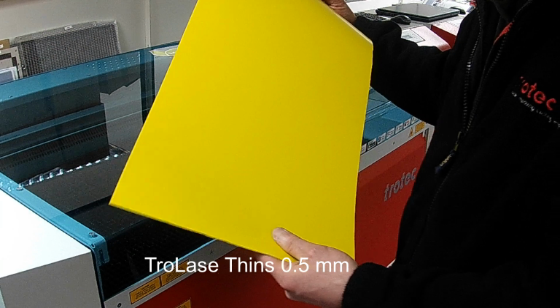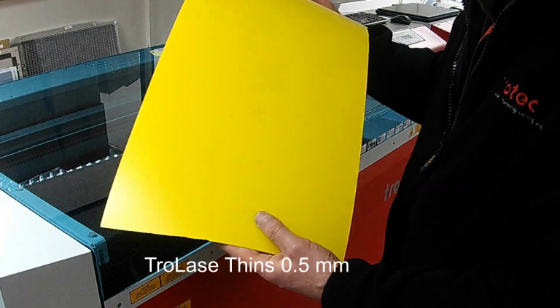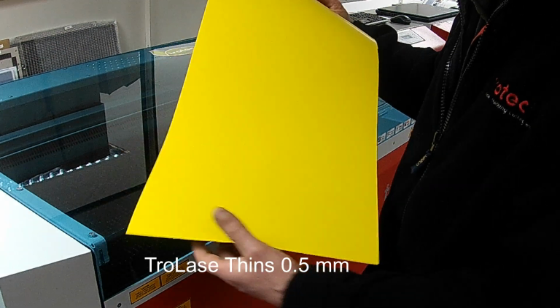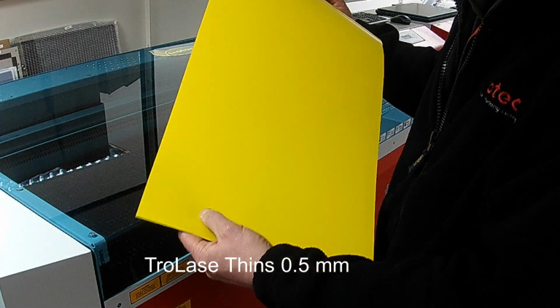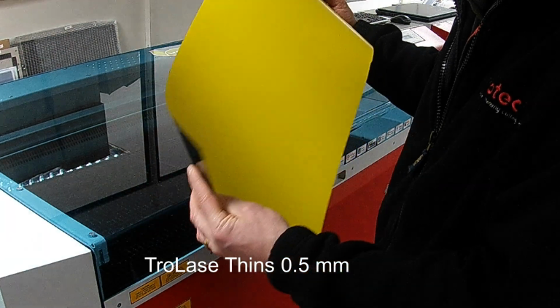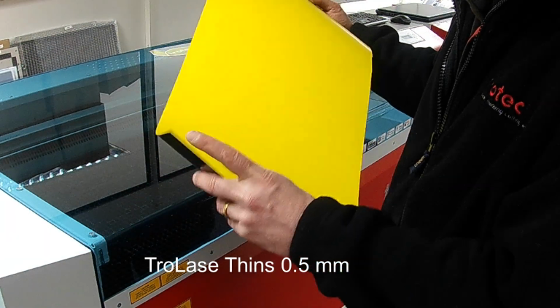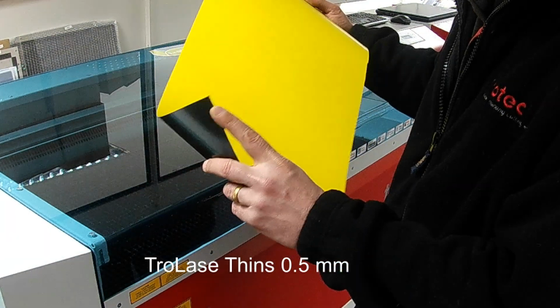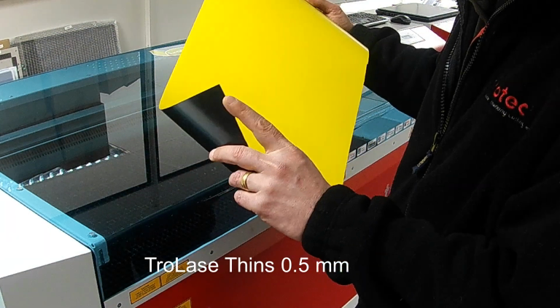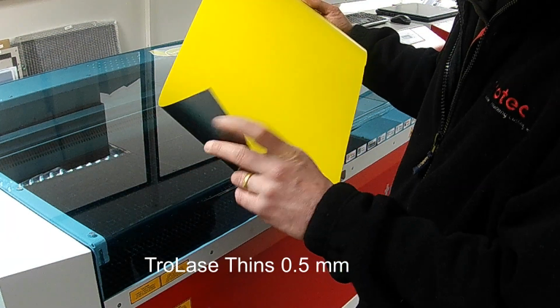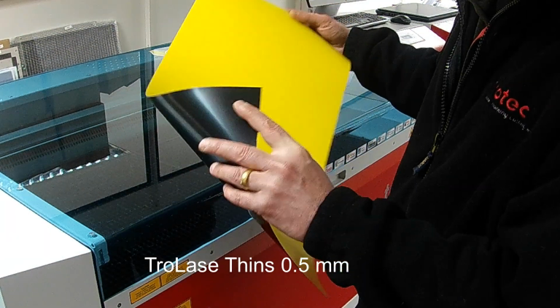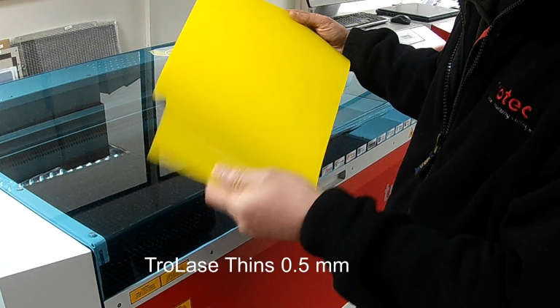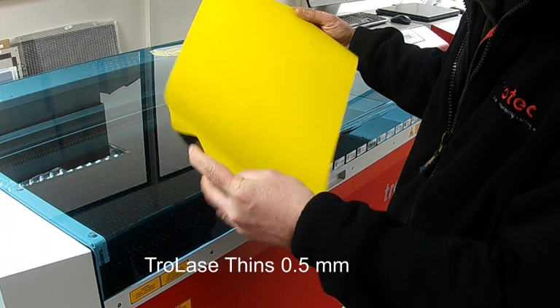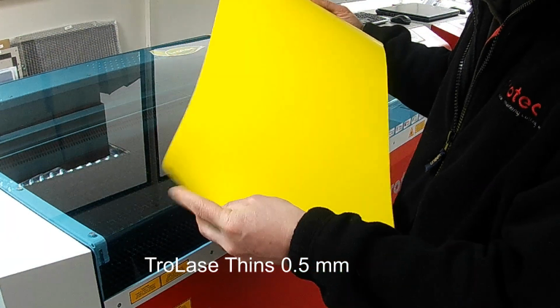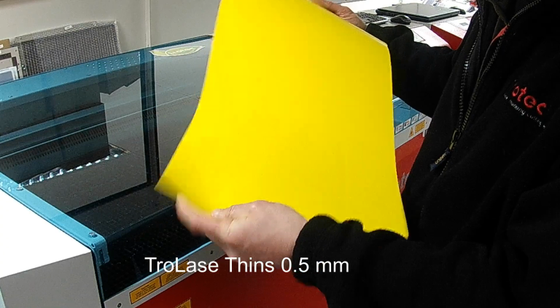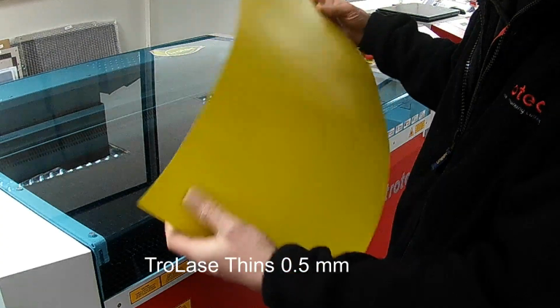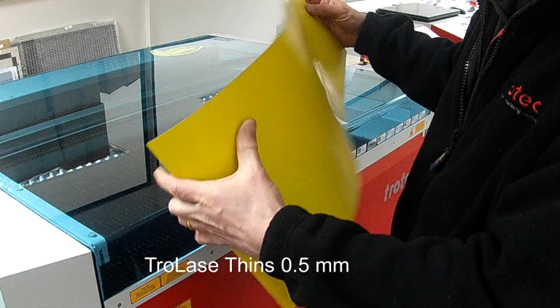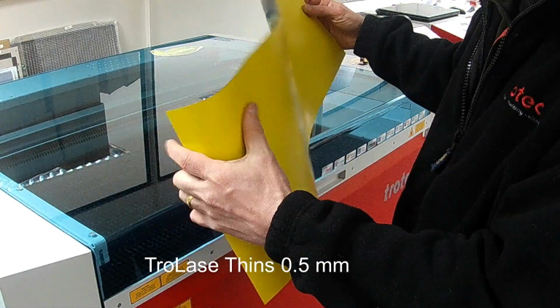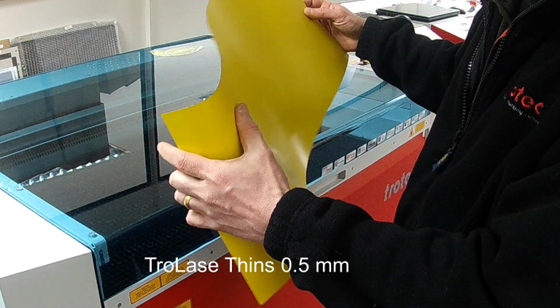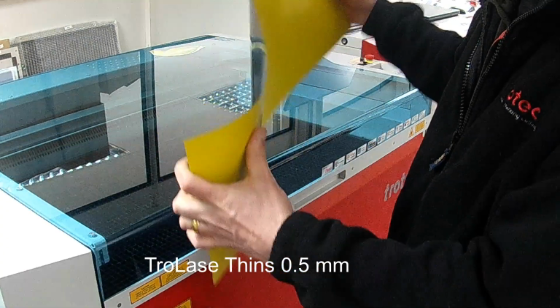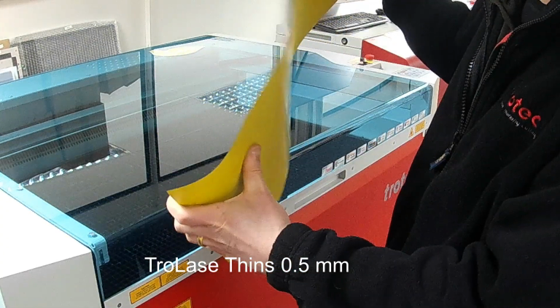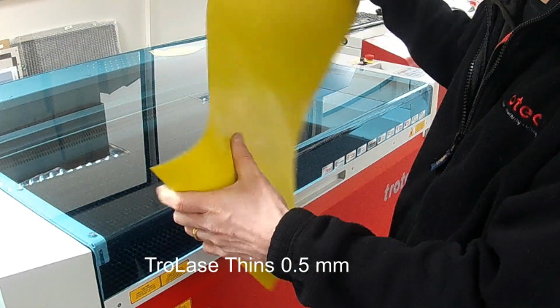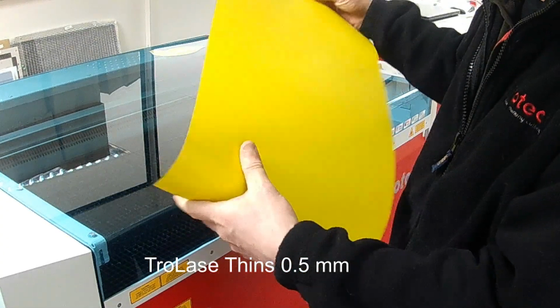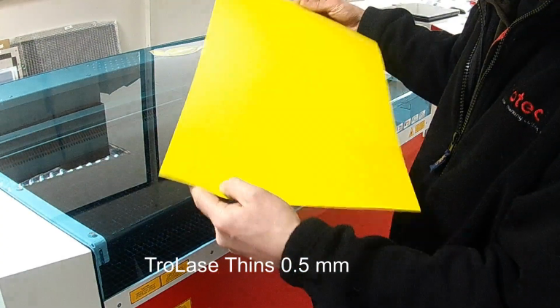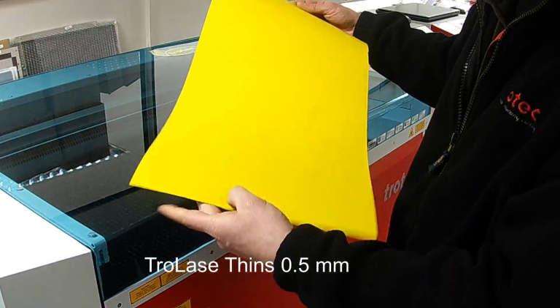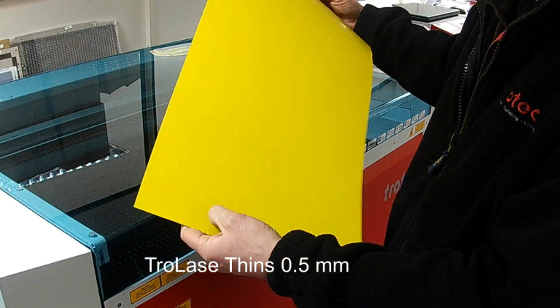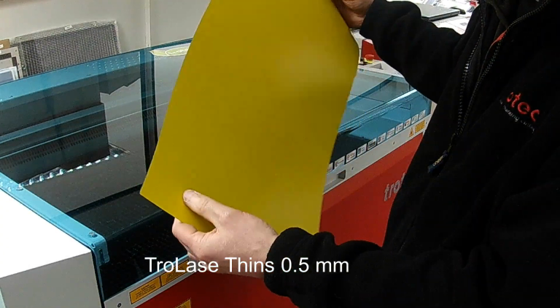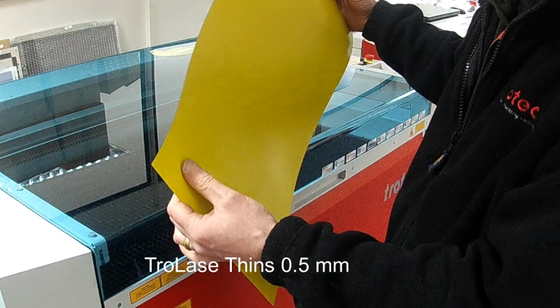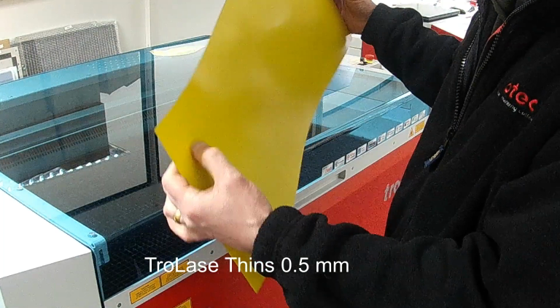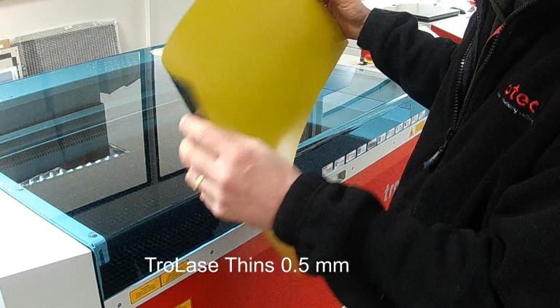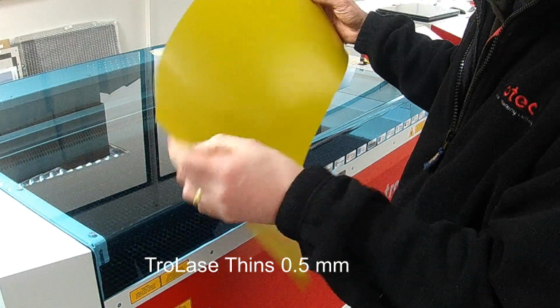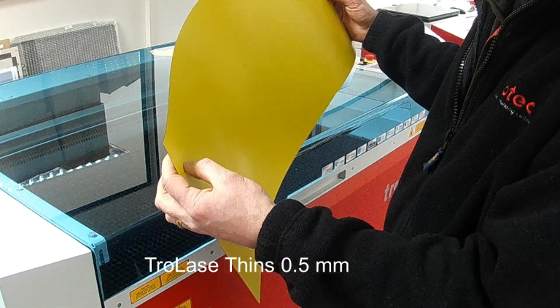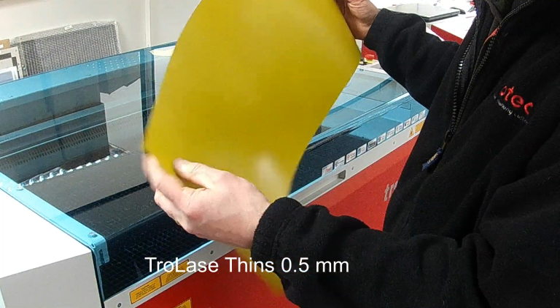In this video we will be cutting and engraving a design from Trotec's Thins, an extremely flexible material. This material can be used for many applications including model making and trophy plates.